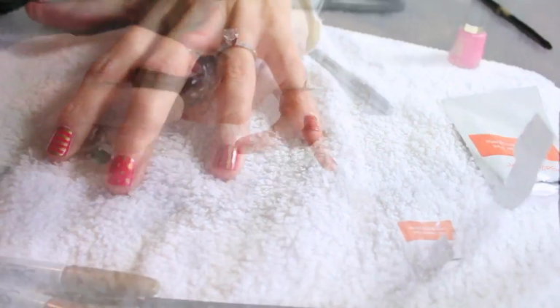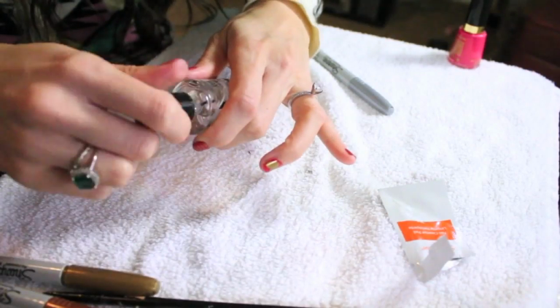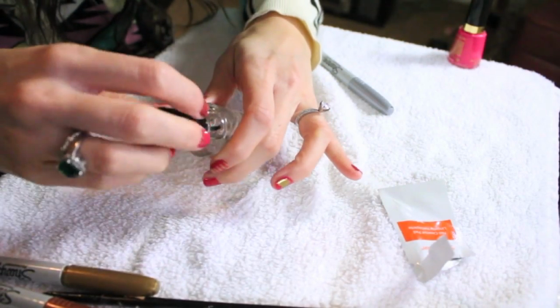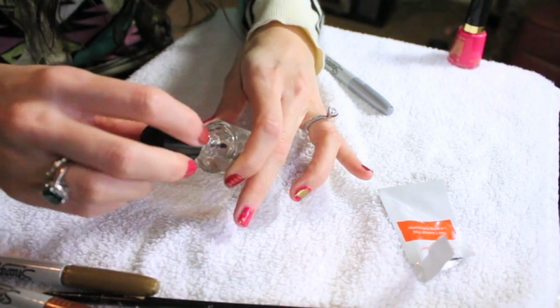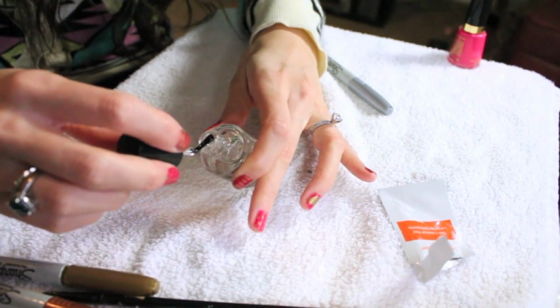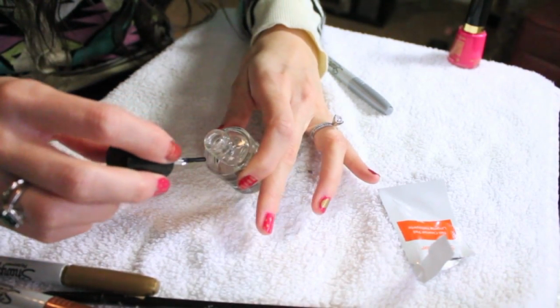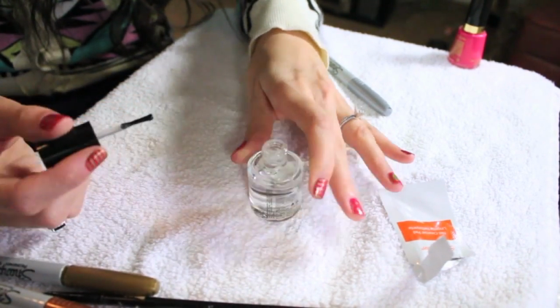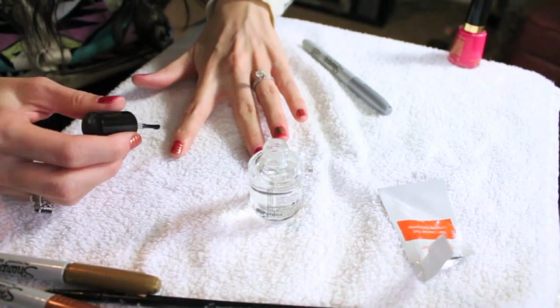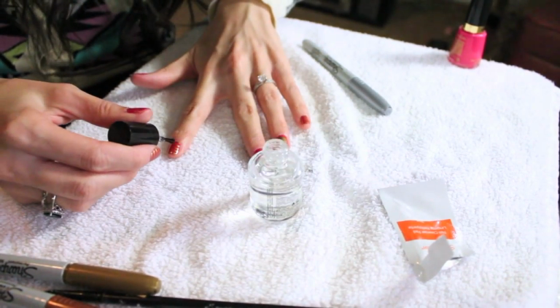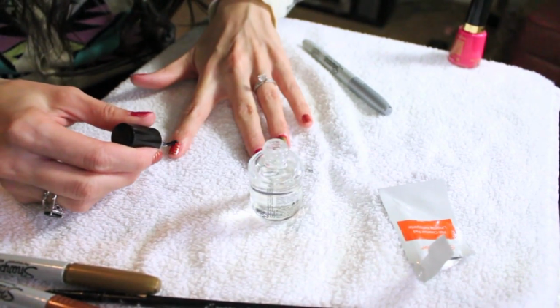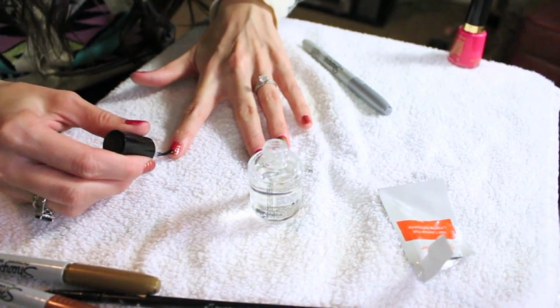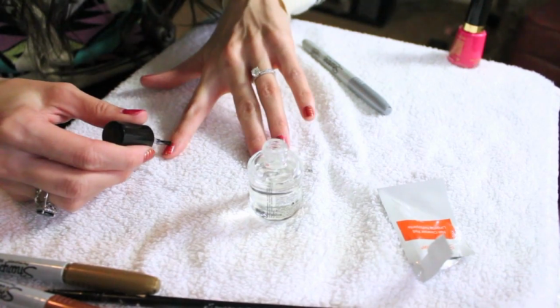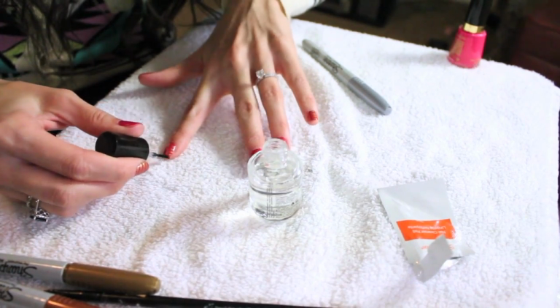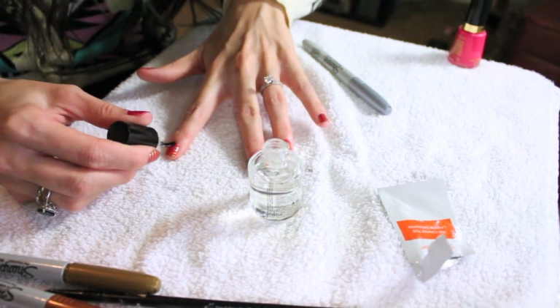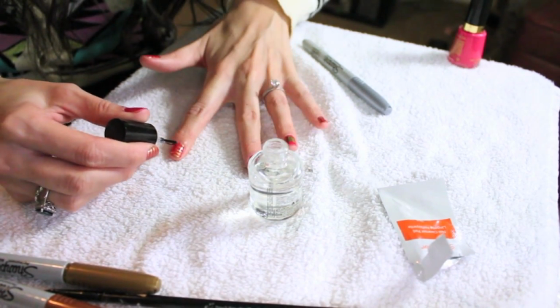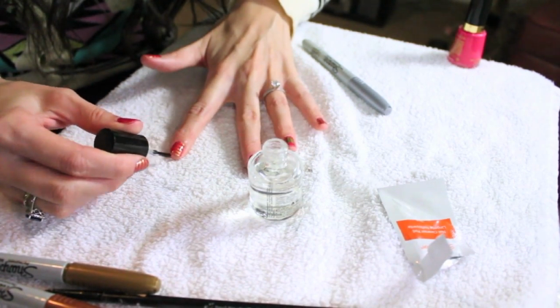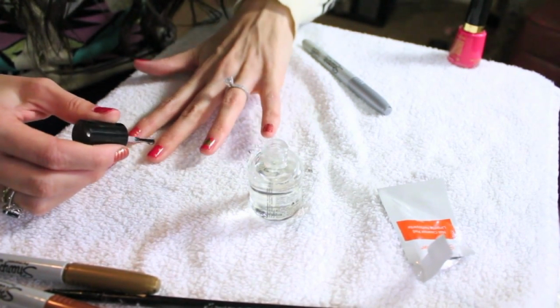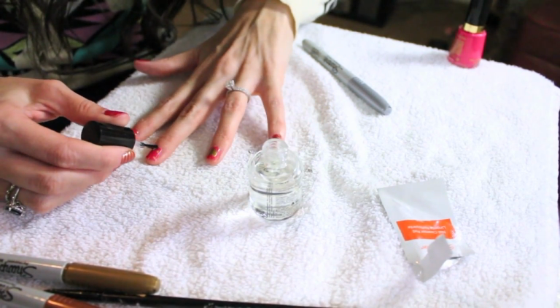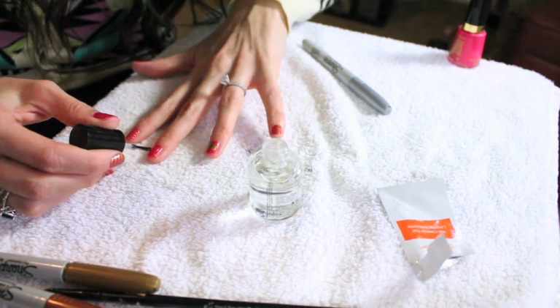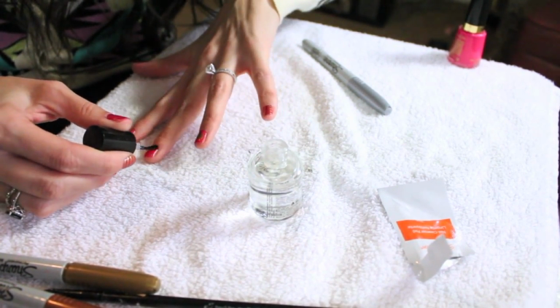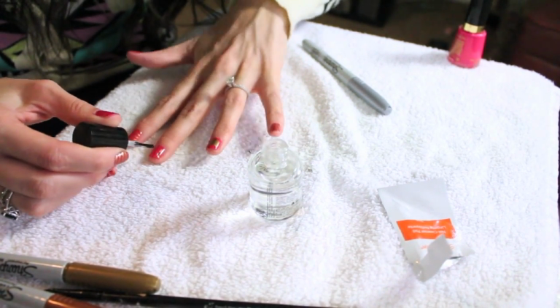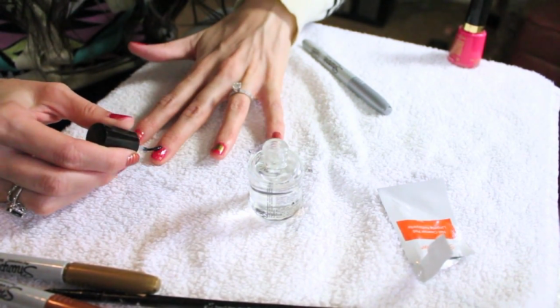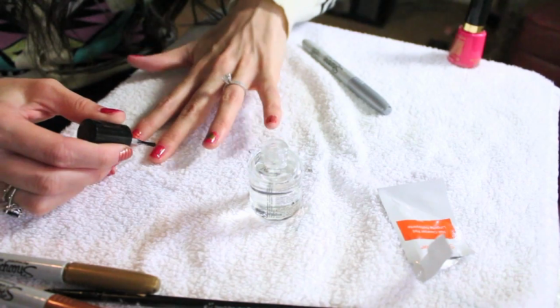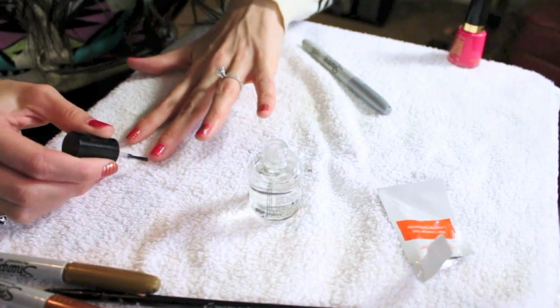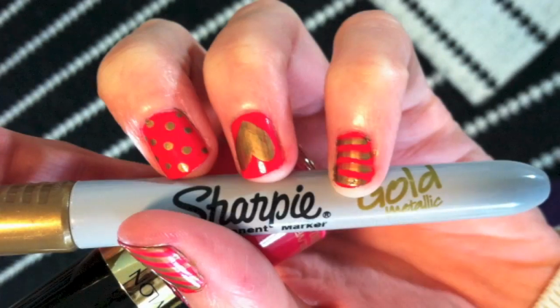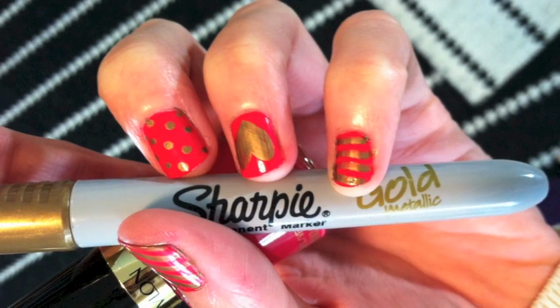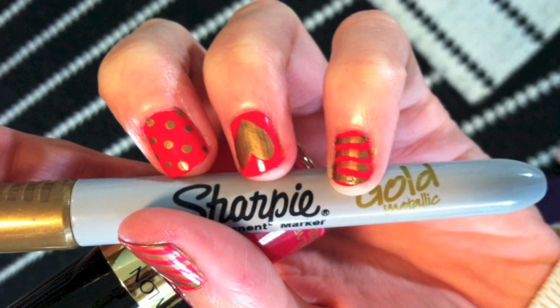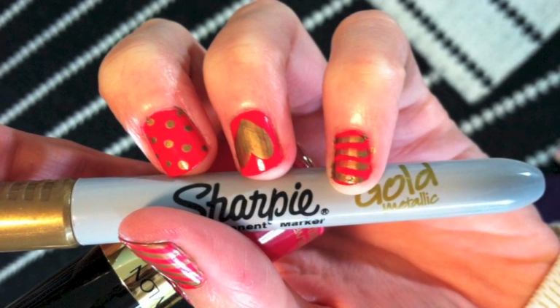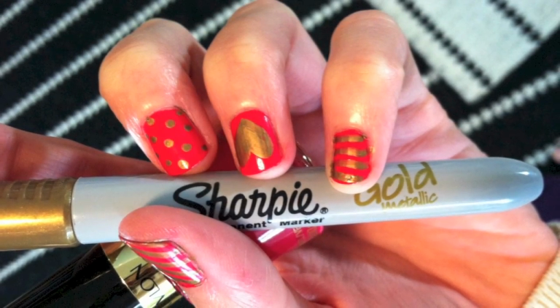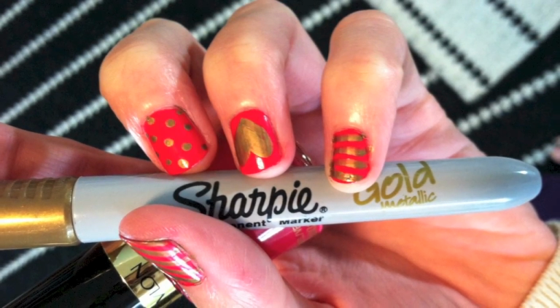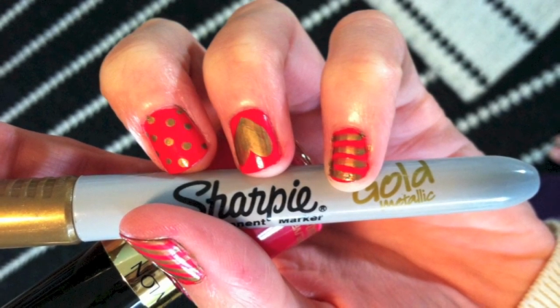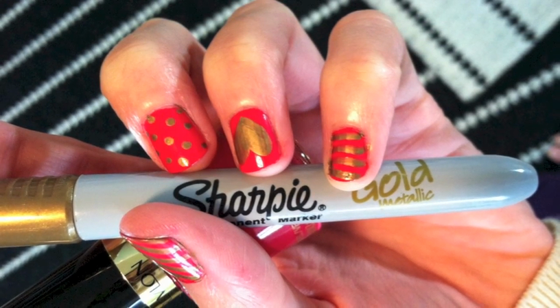To finish off the design, use clear fingernail polish to set the sharpie. Don't linger while you're doing it — just make sure to be quick about it or it will take the sharpie with you. So after you're done with all of your clear fingernail polish, you have a cute design that will last a little while.